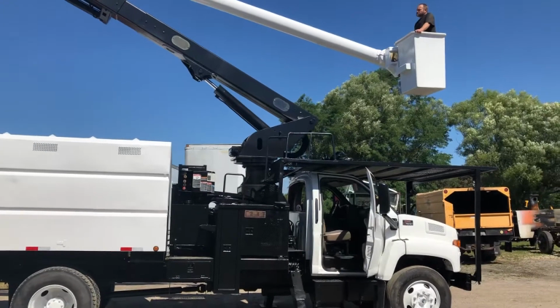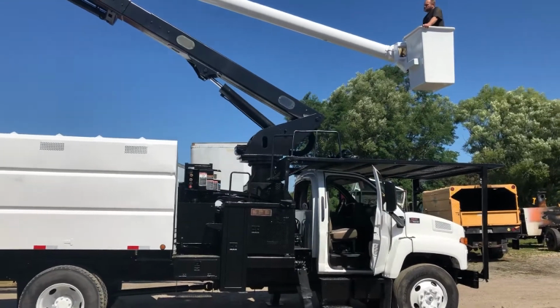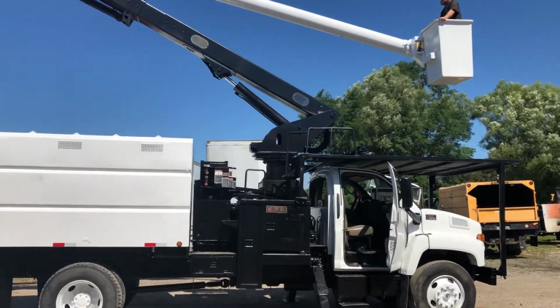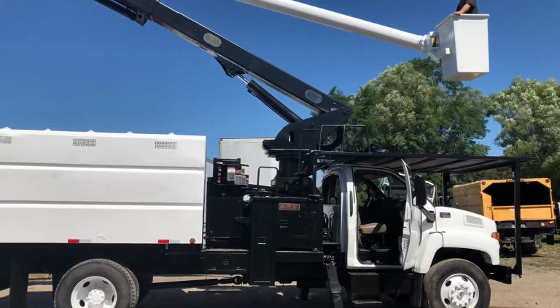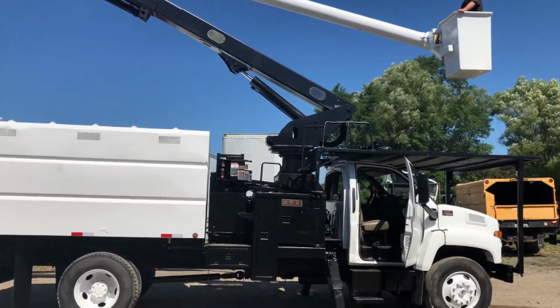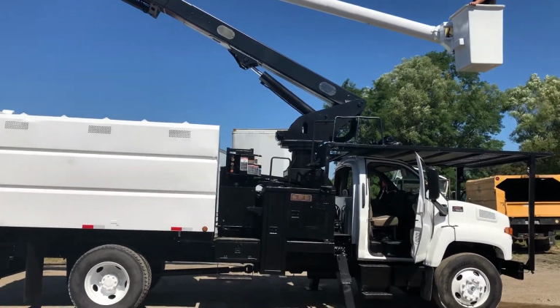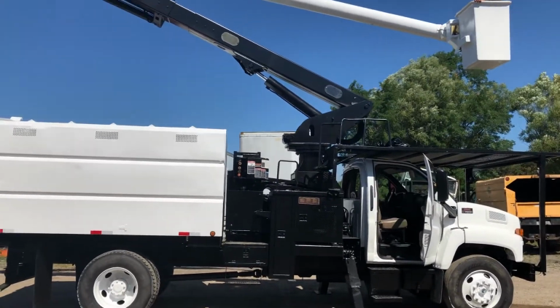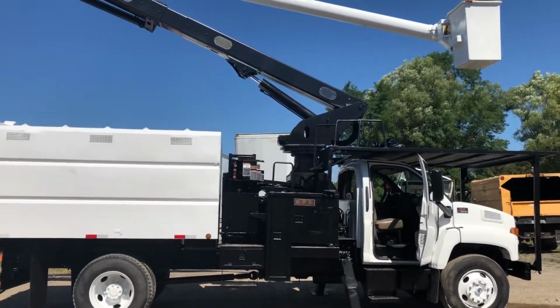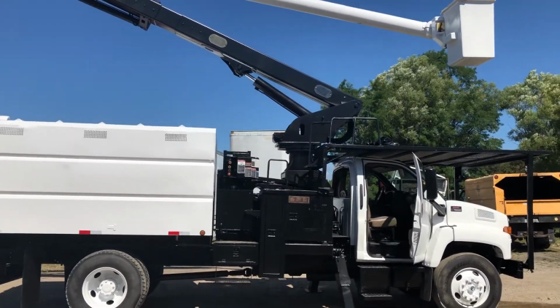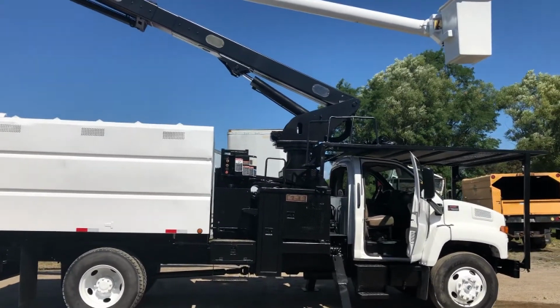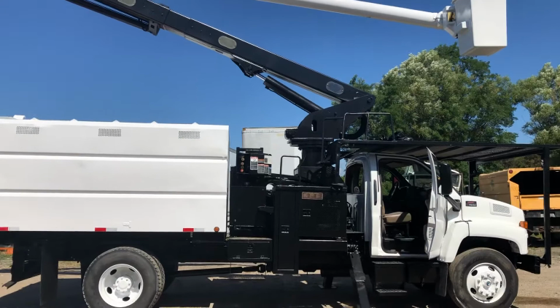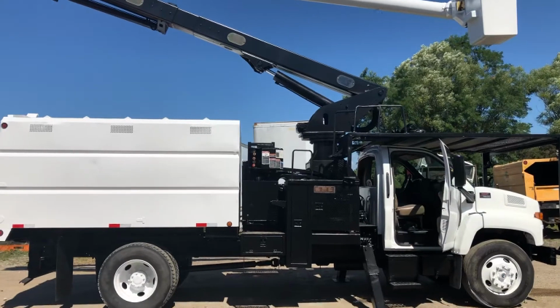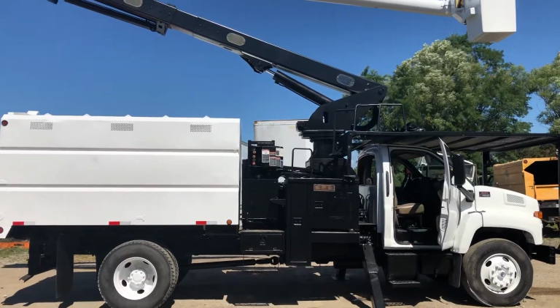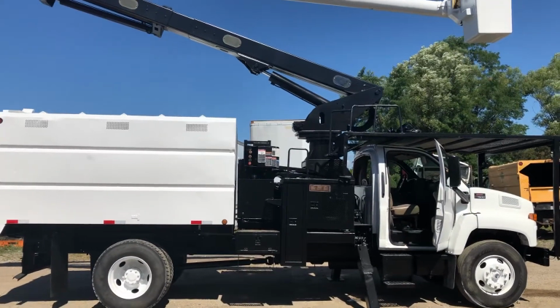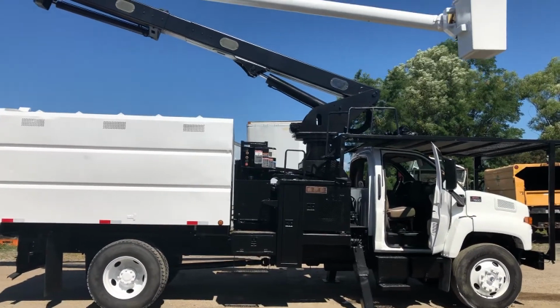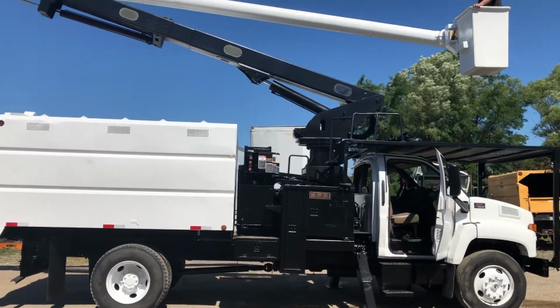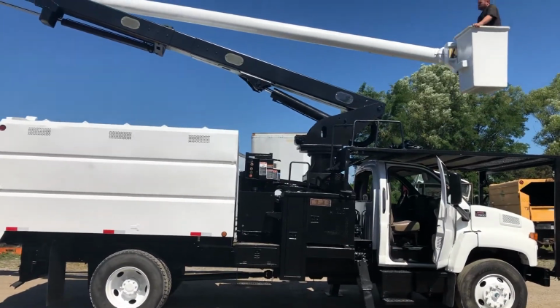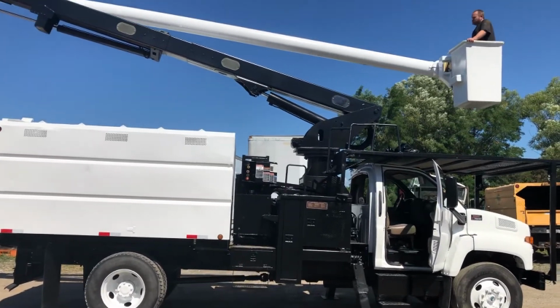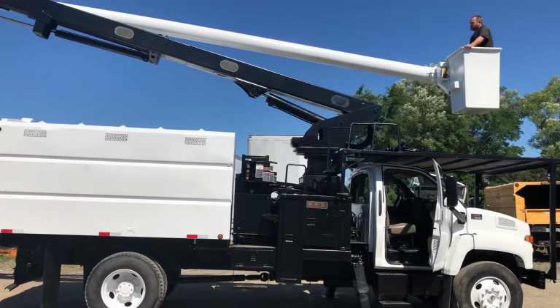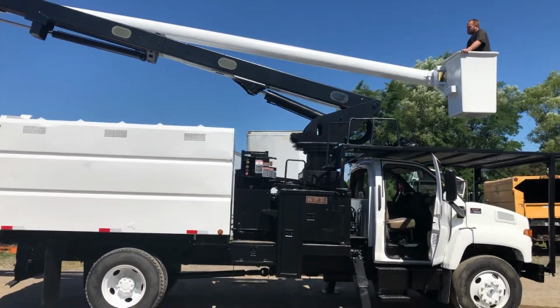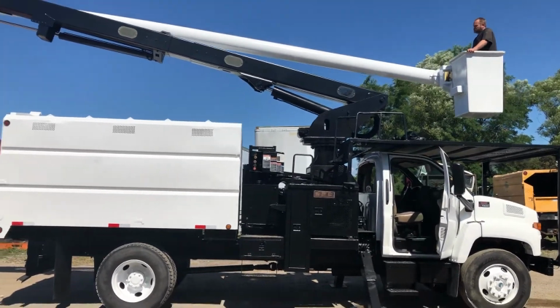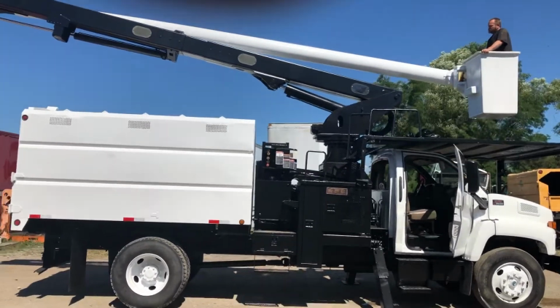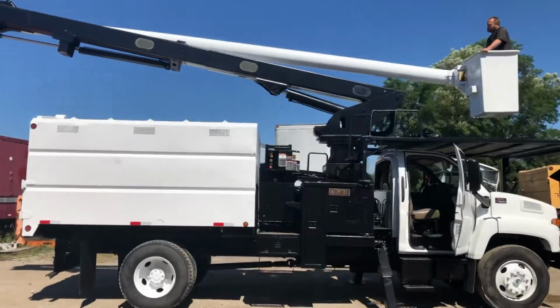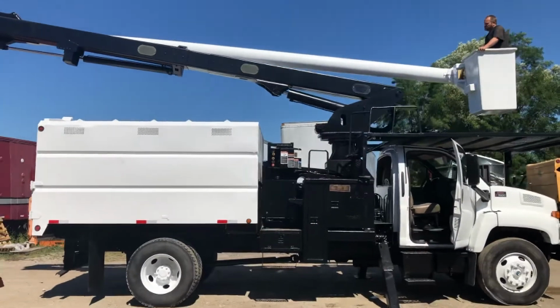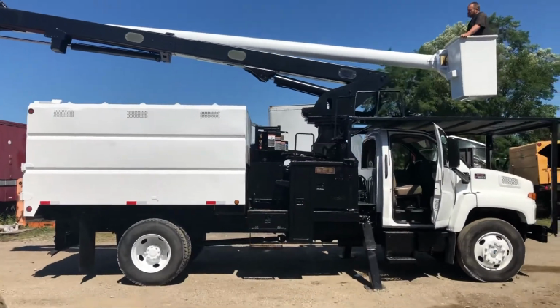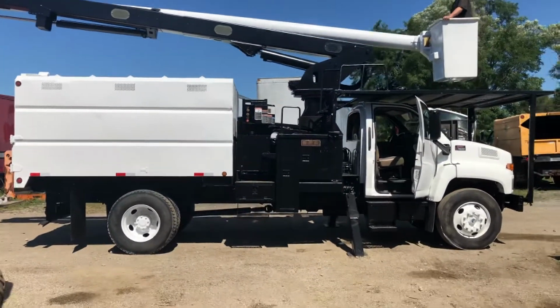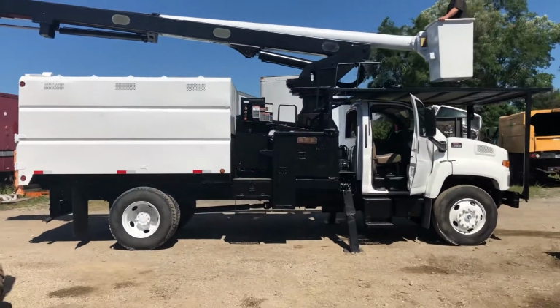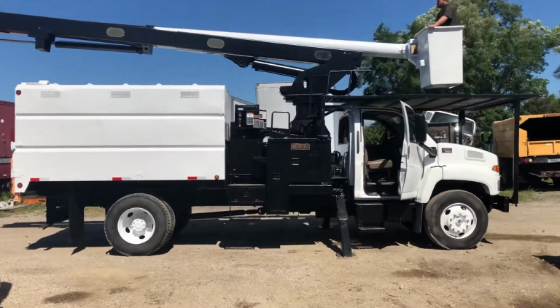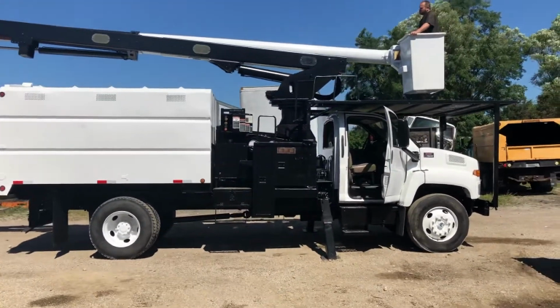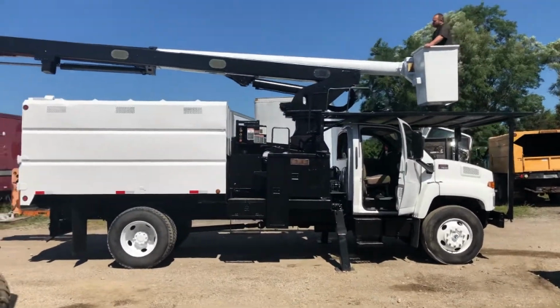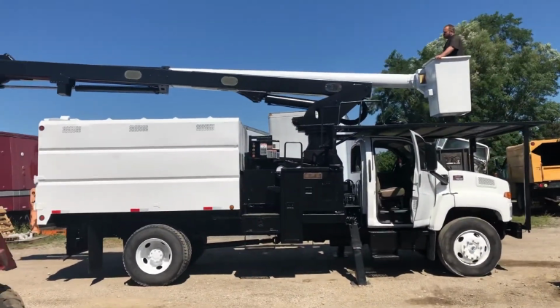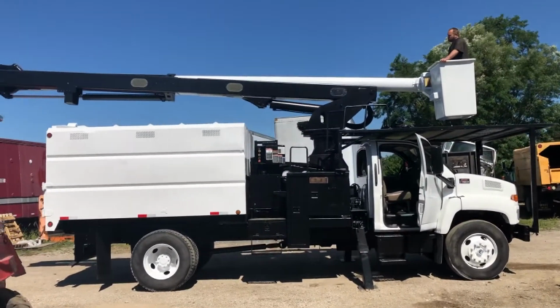Welcome to Fort Wayne, Indiana, where we have the finest forestry bucket trucks. We sandblast them, prime them, and paint them — get them all ready to go for their second life. 75-foot elevator — take a look at this beautiful truck.